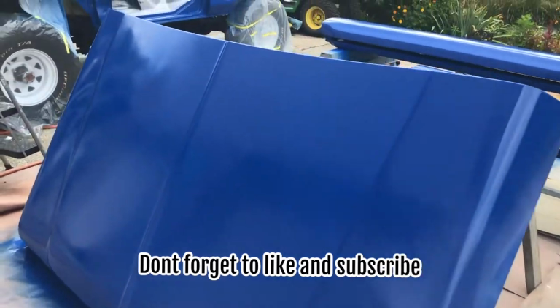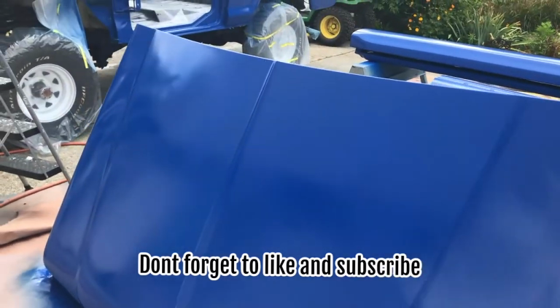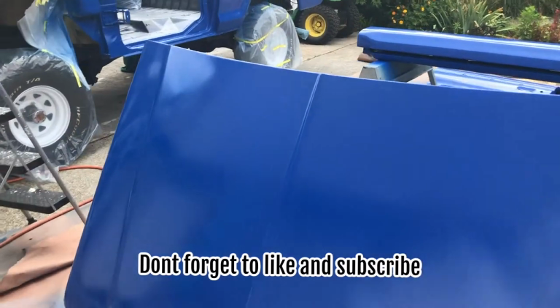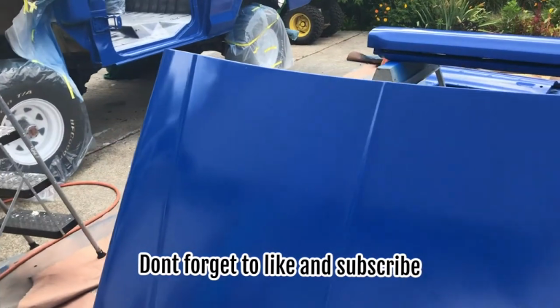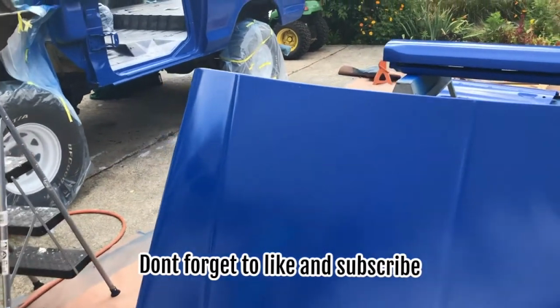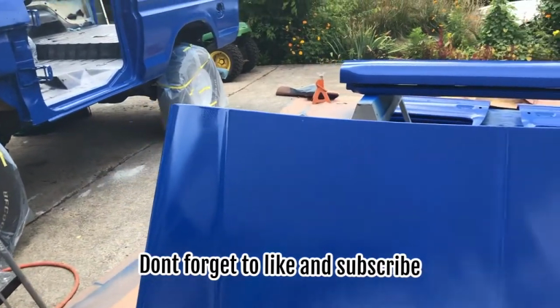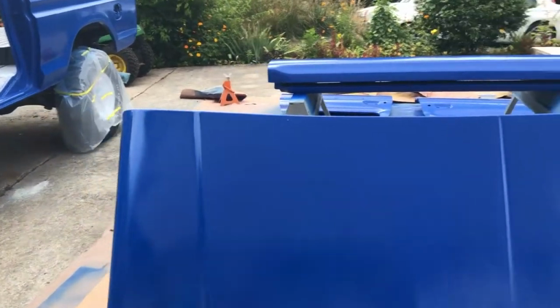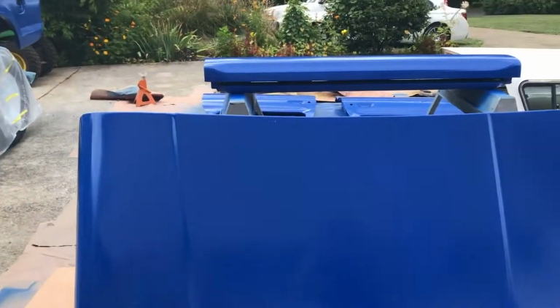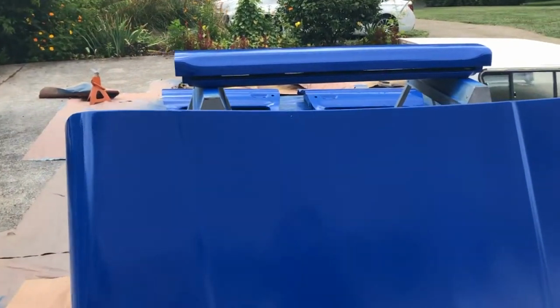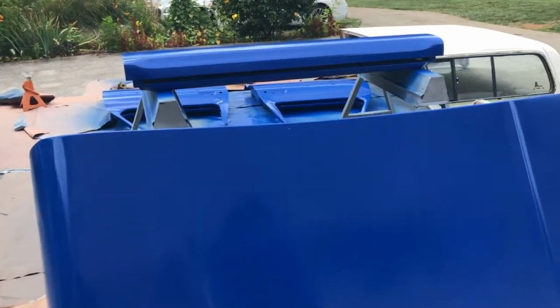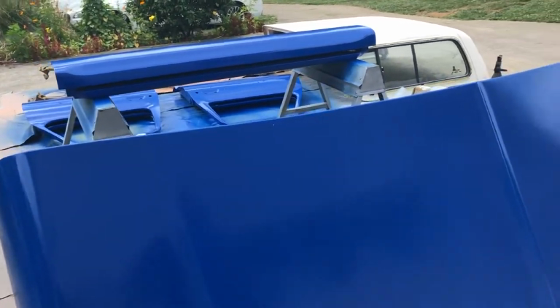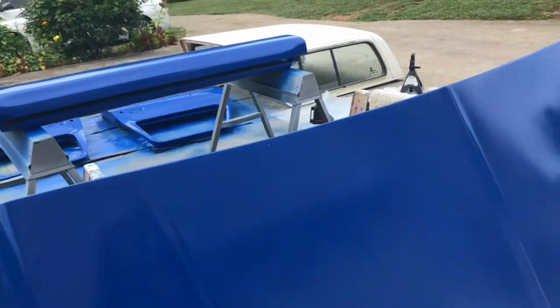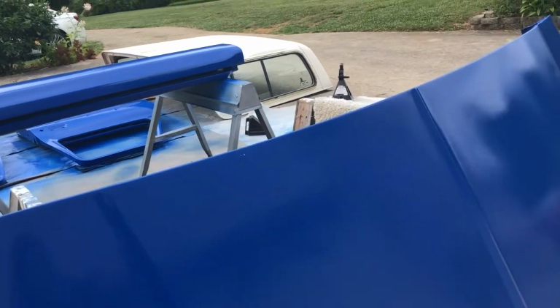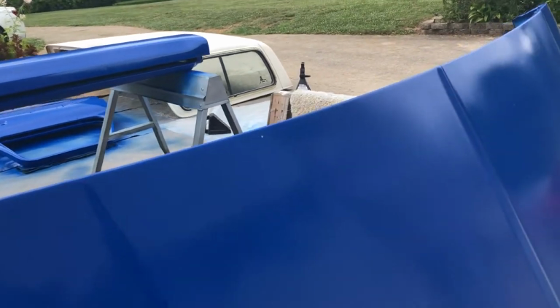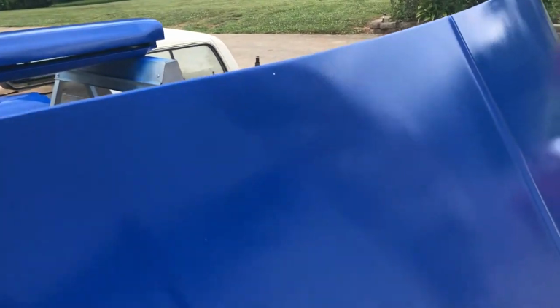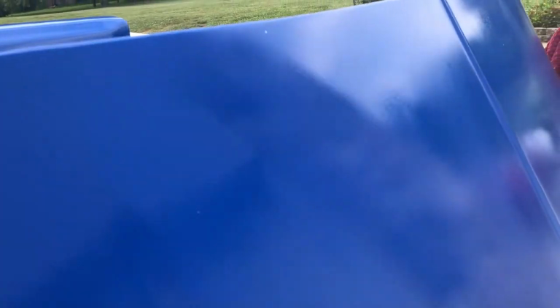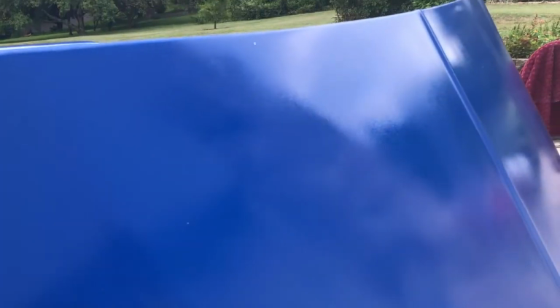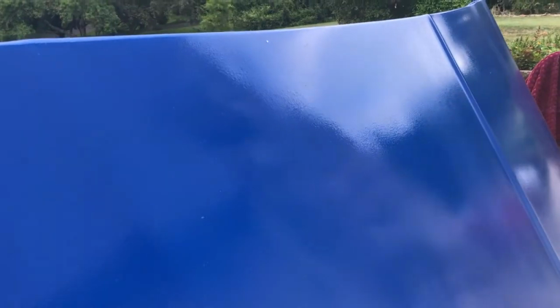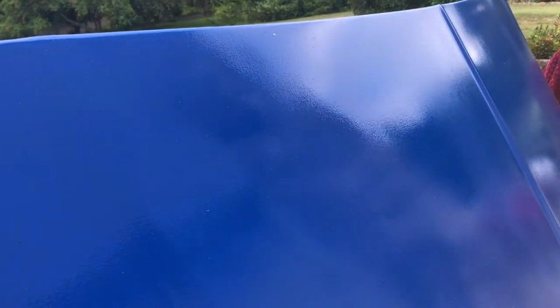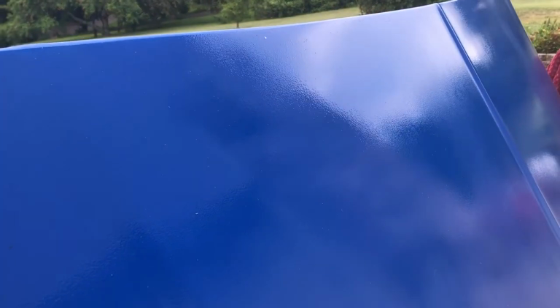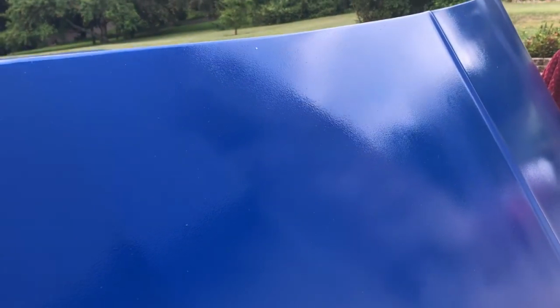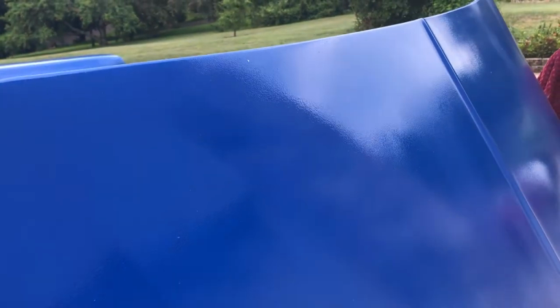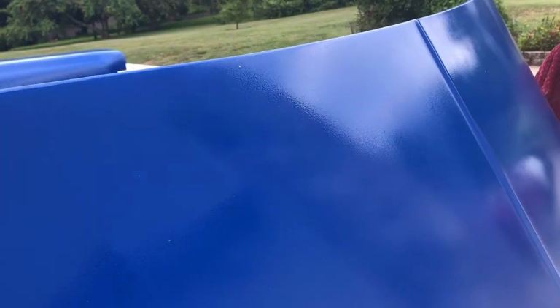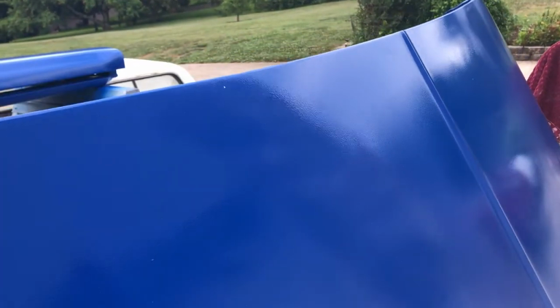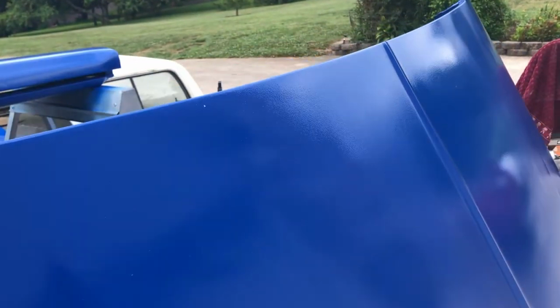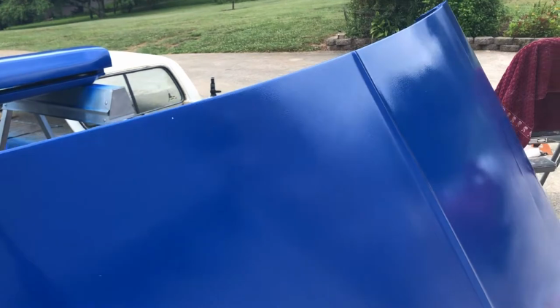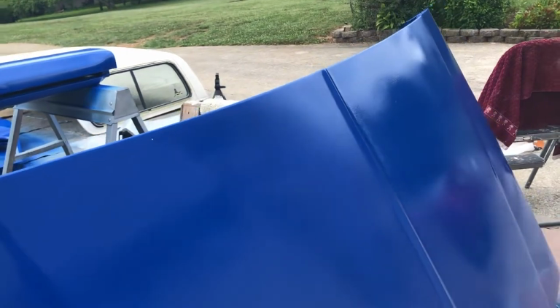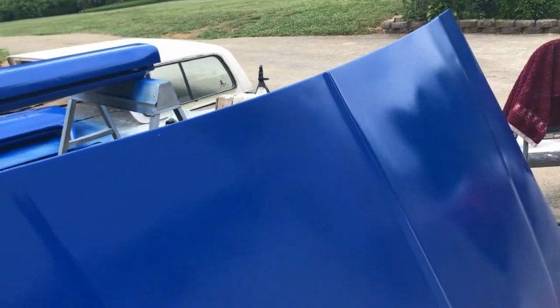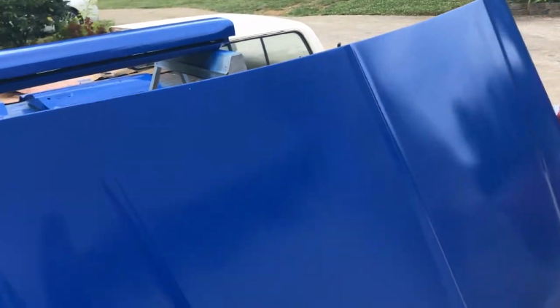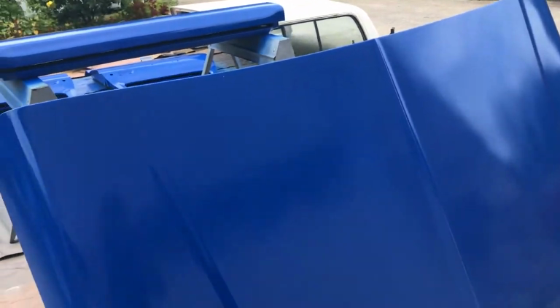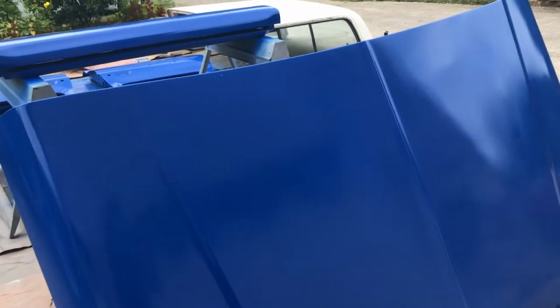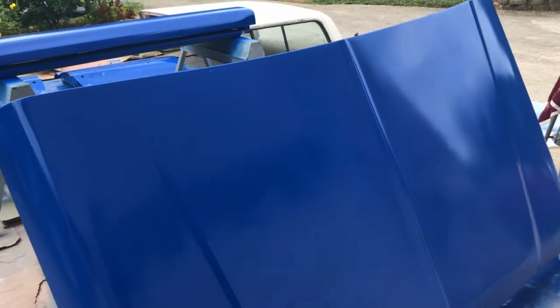I do have quite a bit of orange peel. I think it's a combination of the nature of the product, and also I didn't want to get drips, so I probably could have shot heavier than I did.